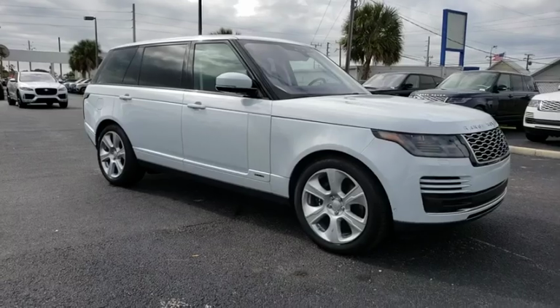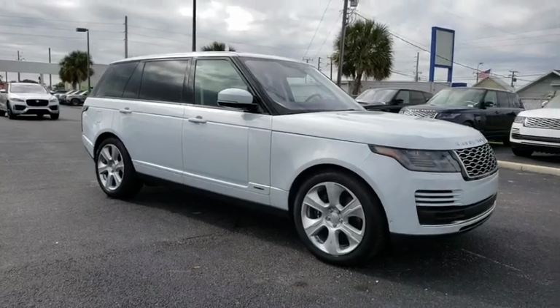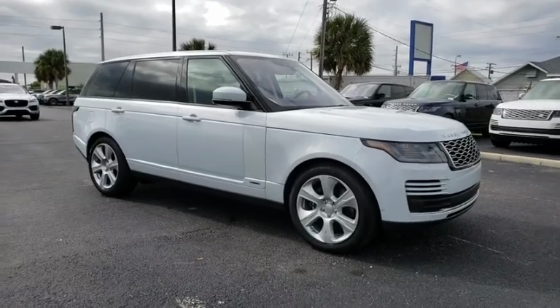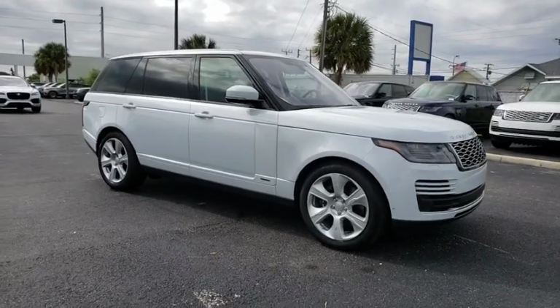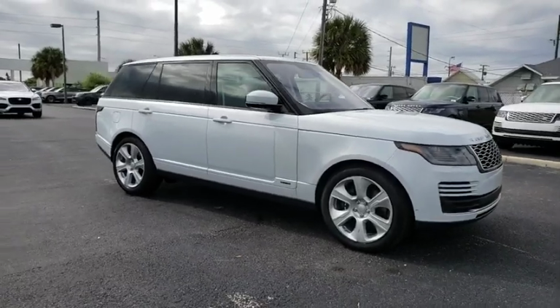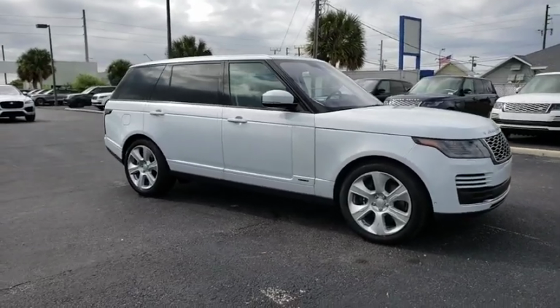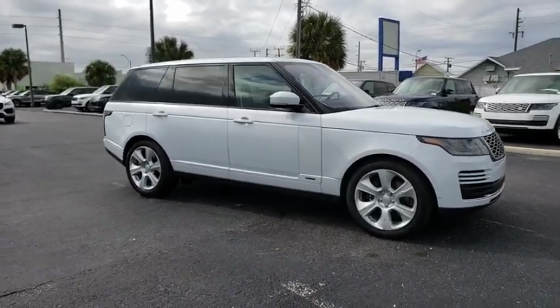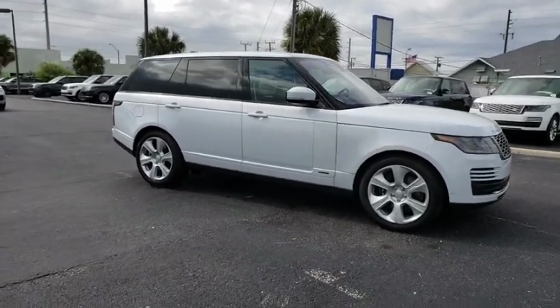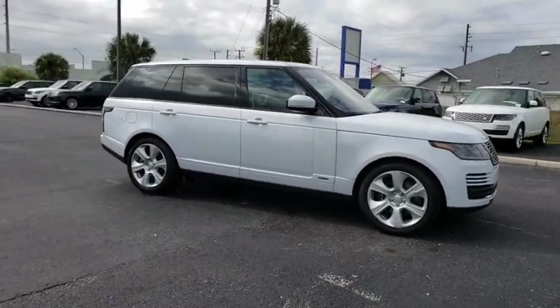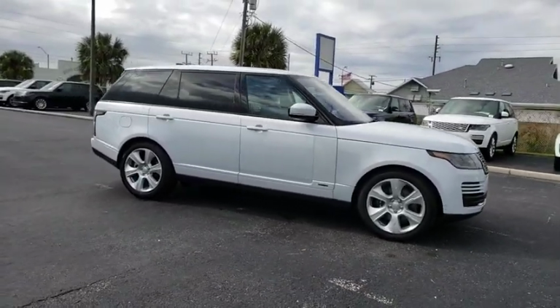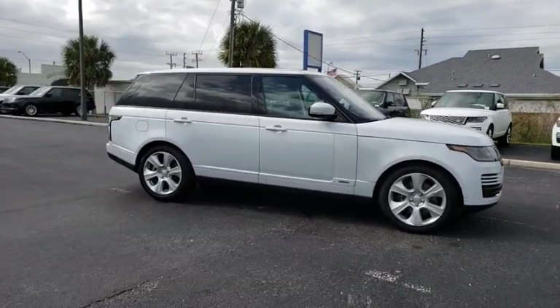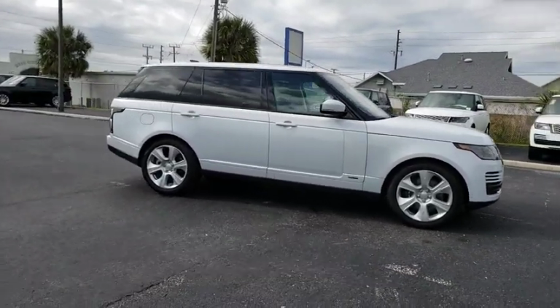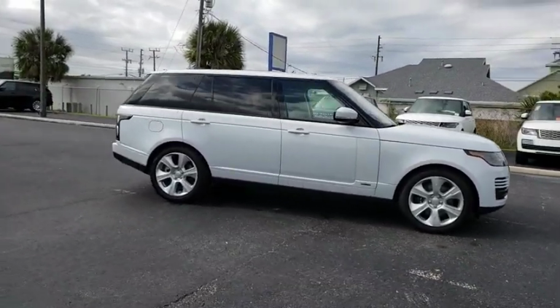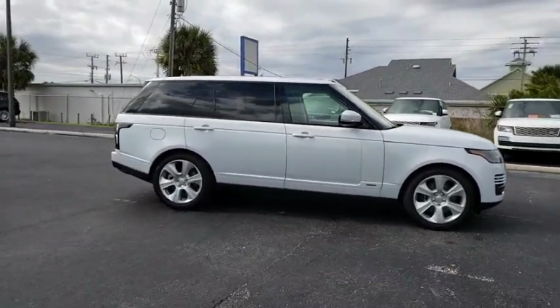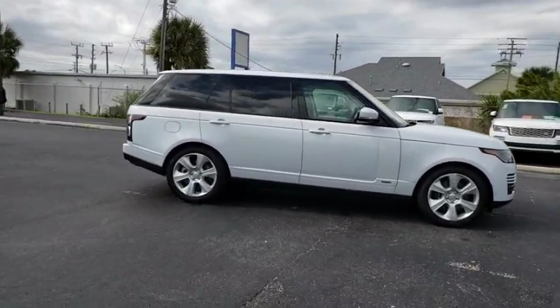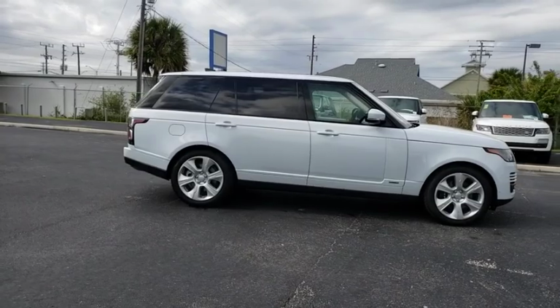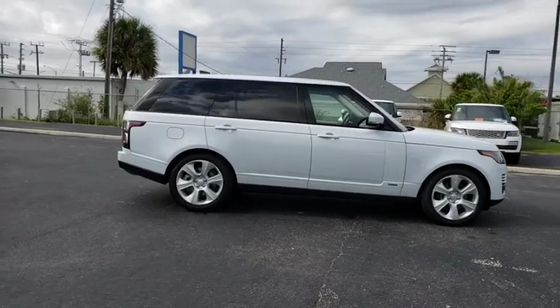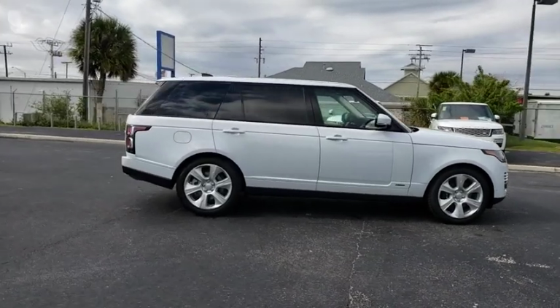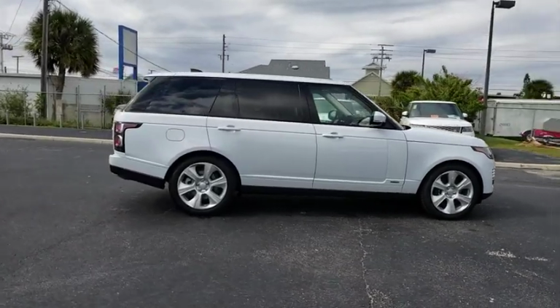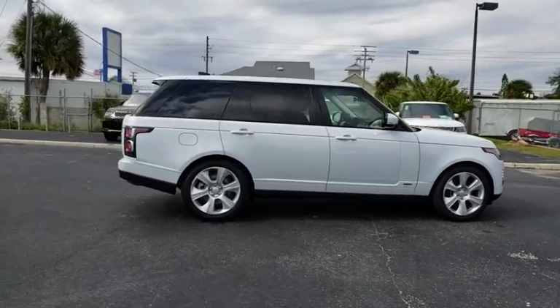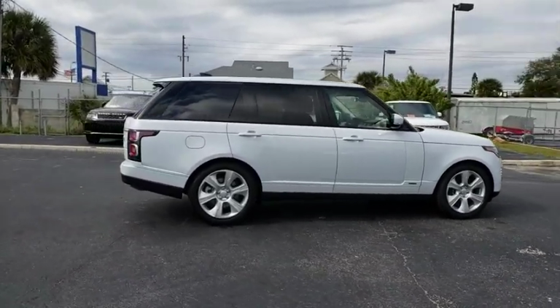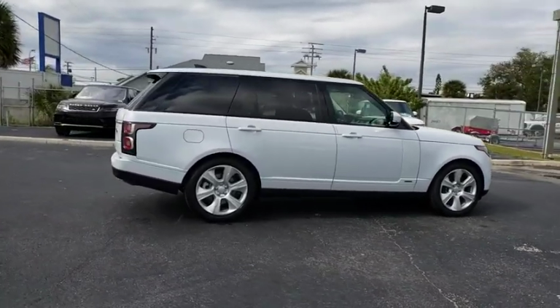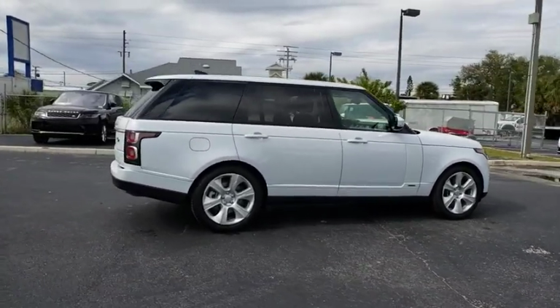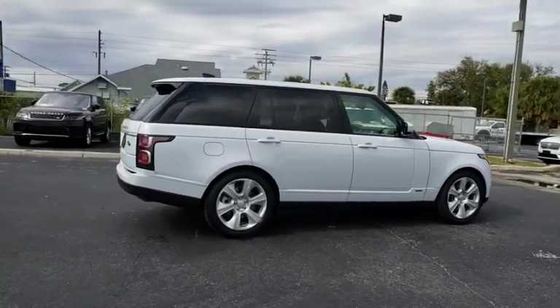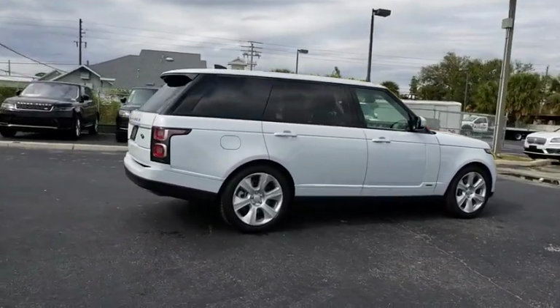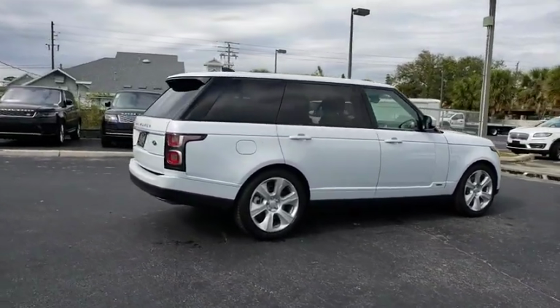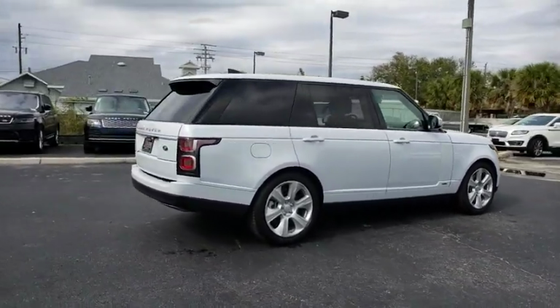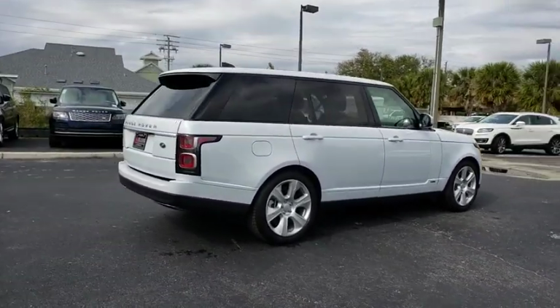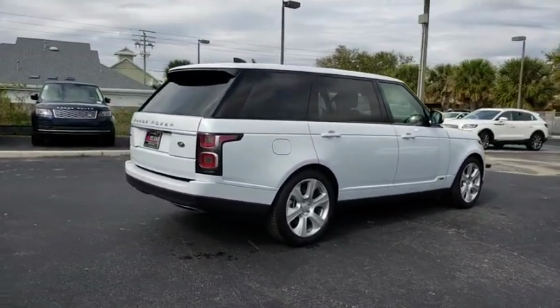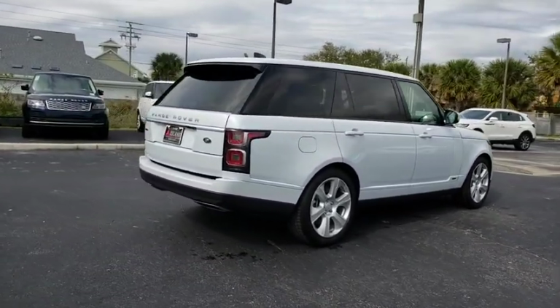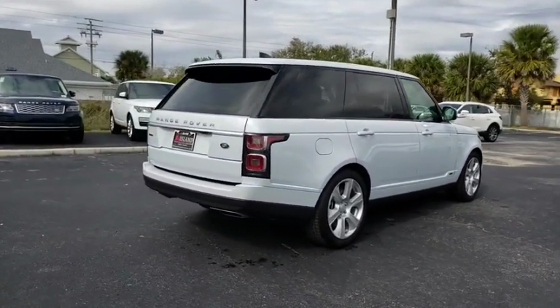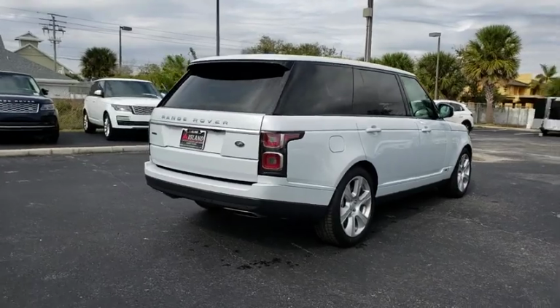2019 Land Rover Range Rover. The luxury that's more than a luxury. It's quite apparent throughout our Range Rover heritage. Here are some of this vehicle's great options.